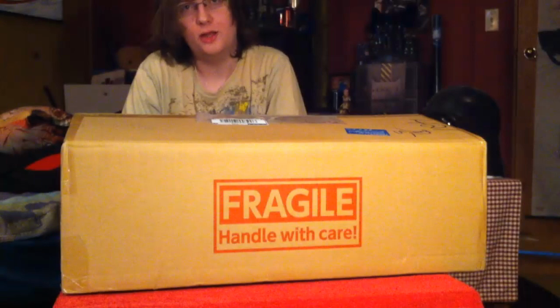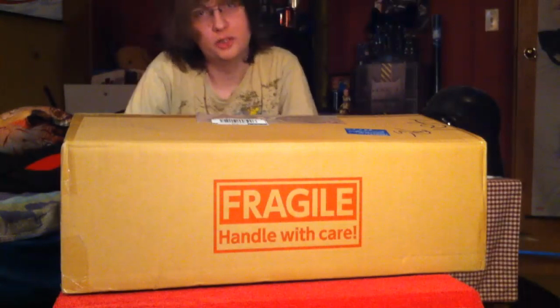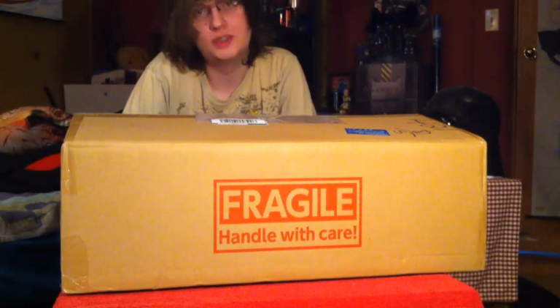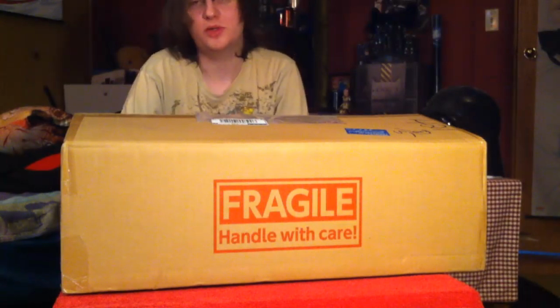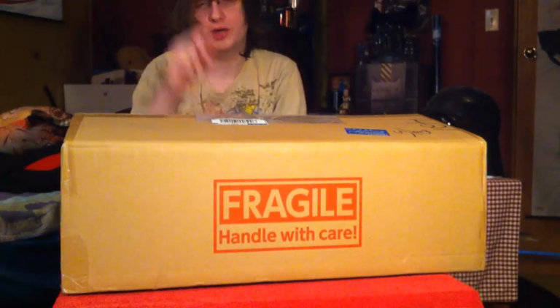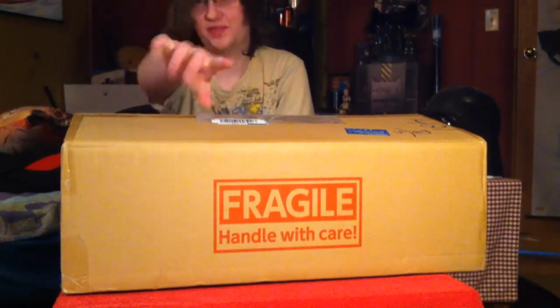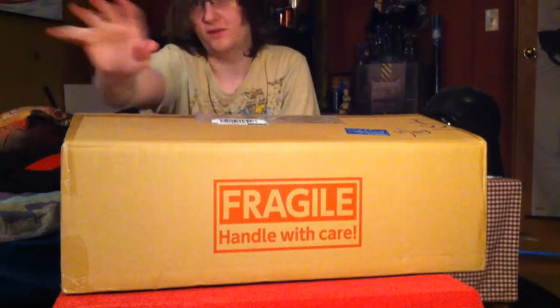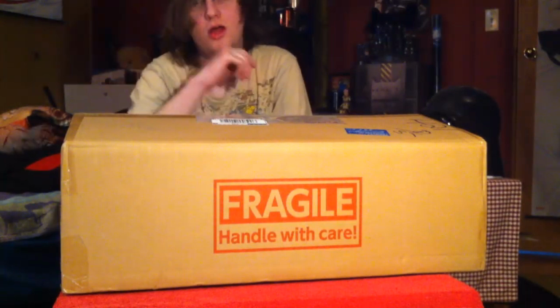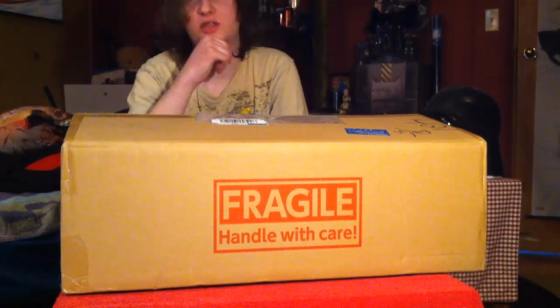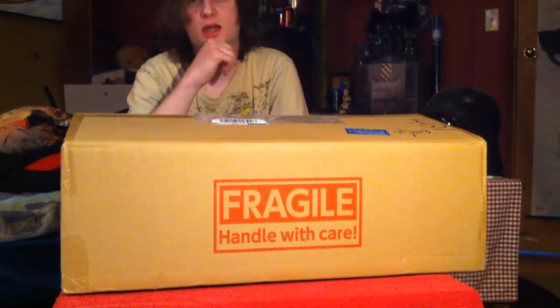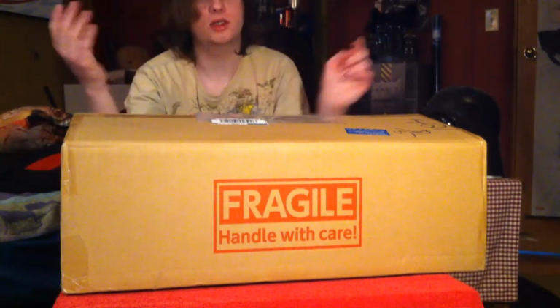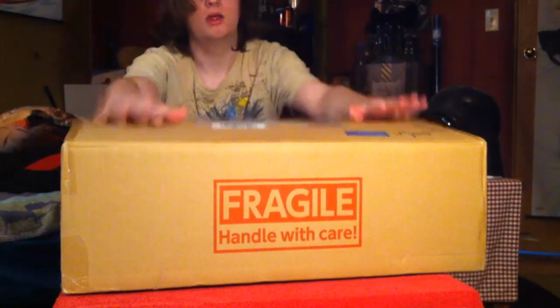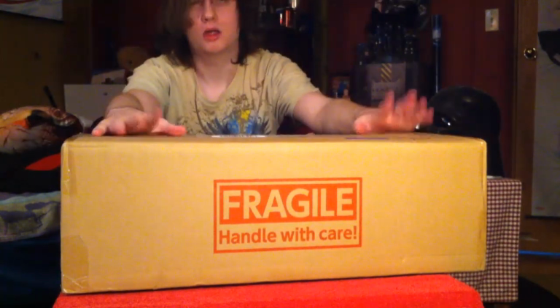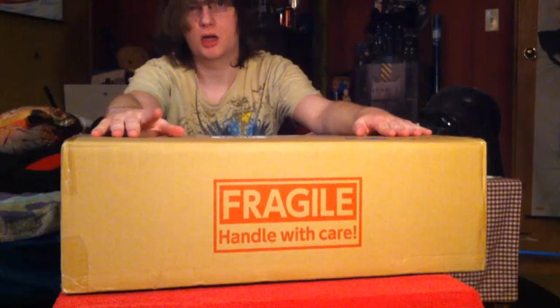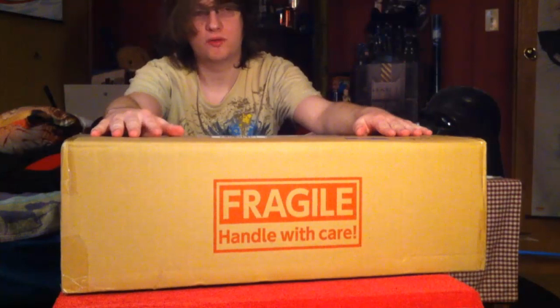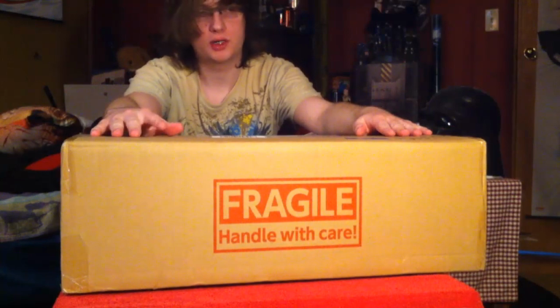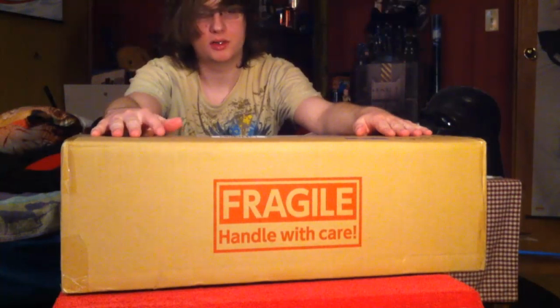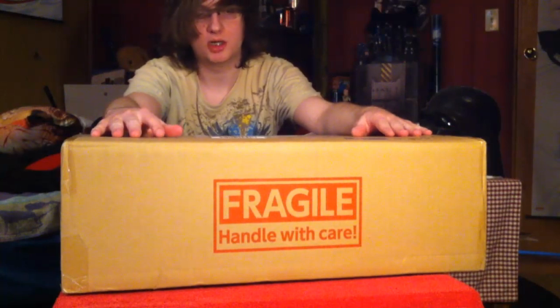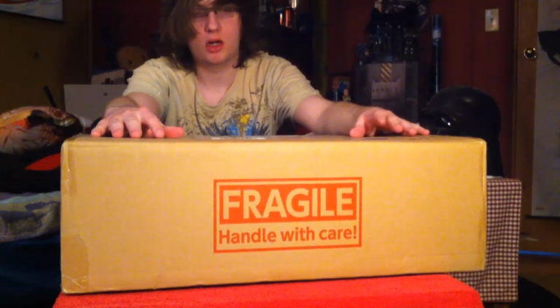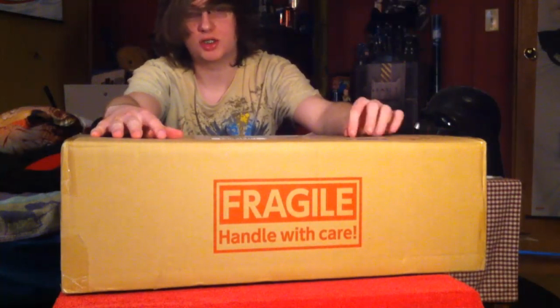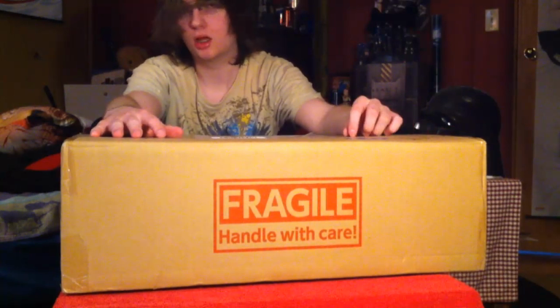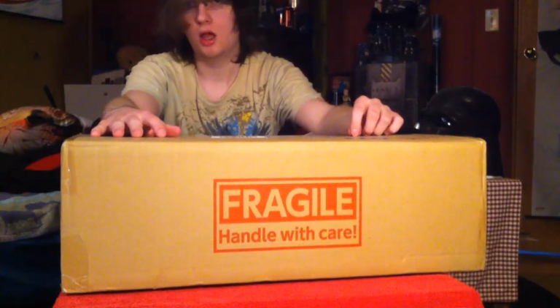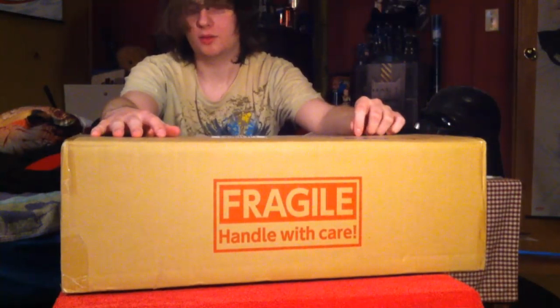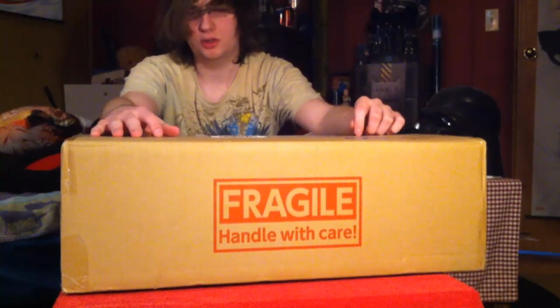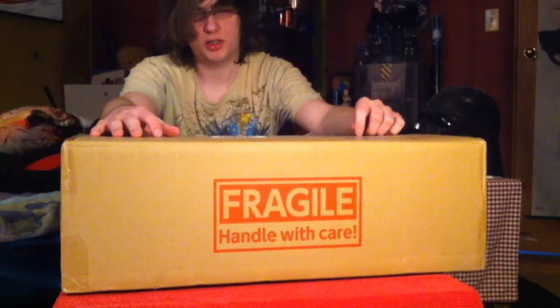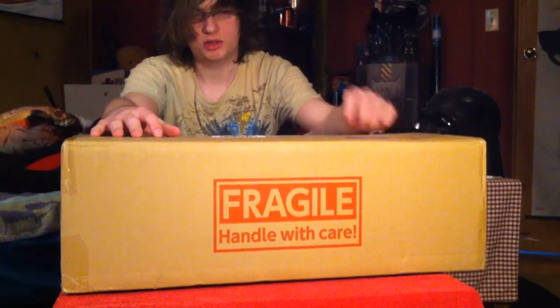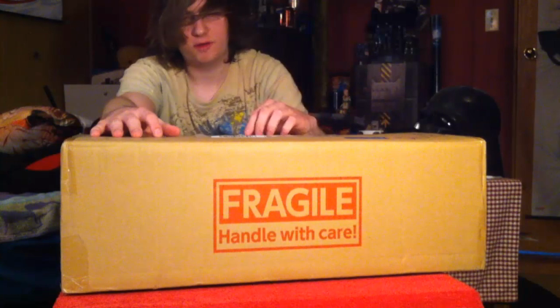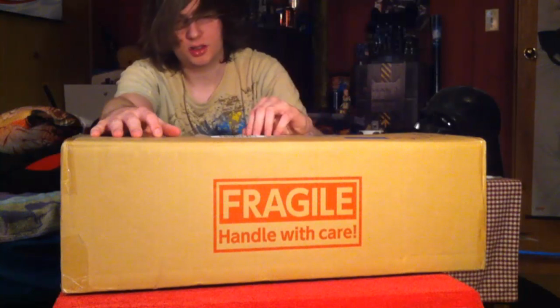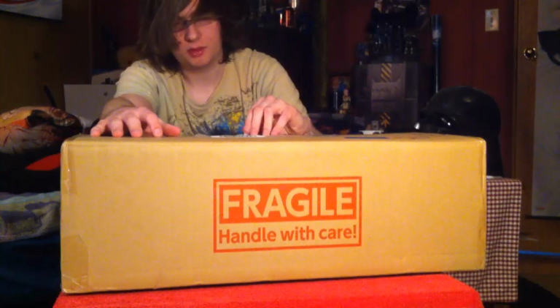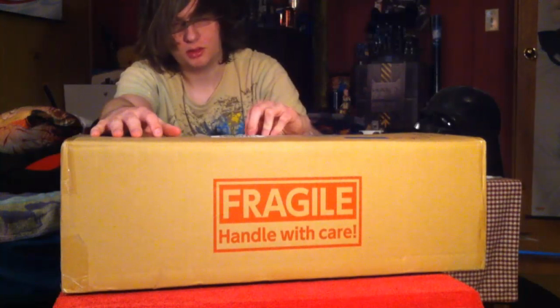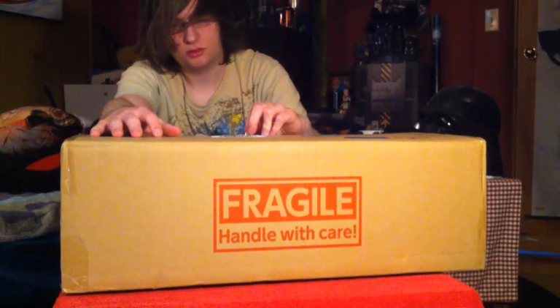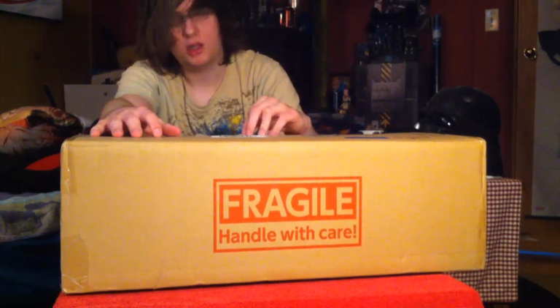Hello YouTube, what is up? Commando here with a video, obviously. I've got a big box to open for you guys. This is going to be a loot haul where I take out a bunch of figures that I got from AmiAmi and show you what they are.